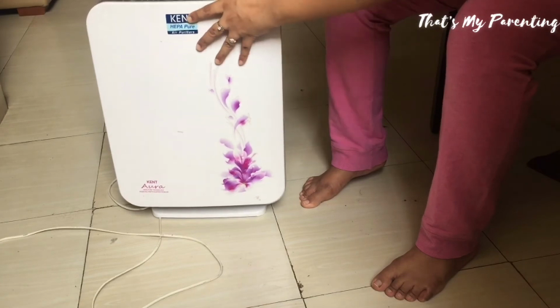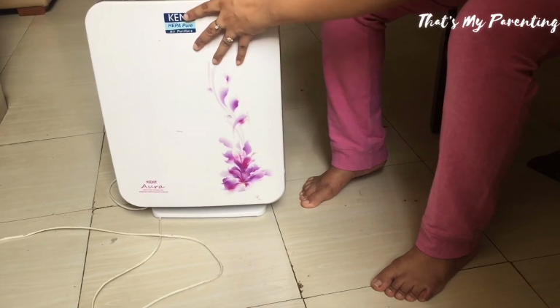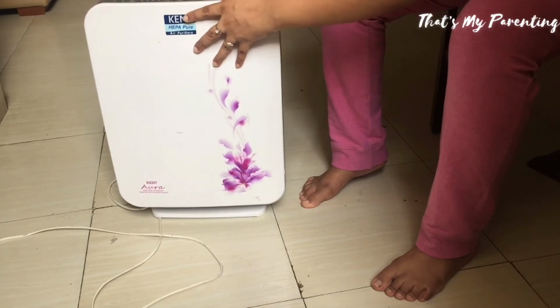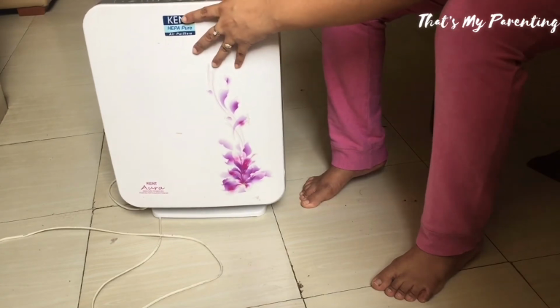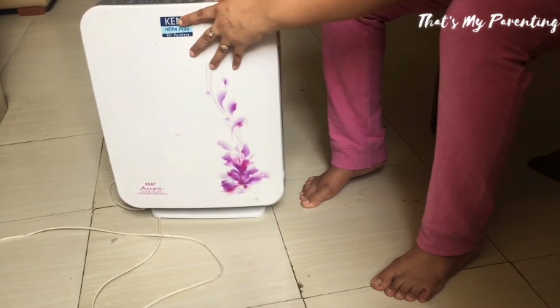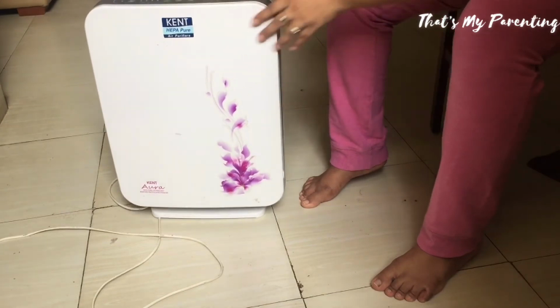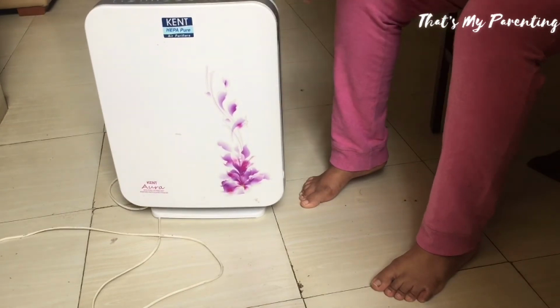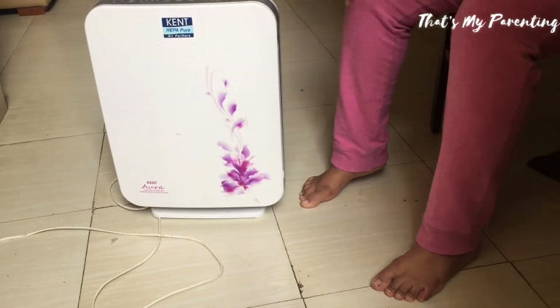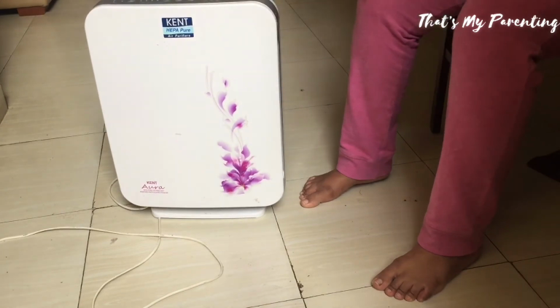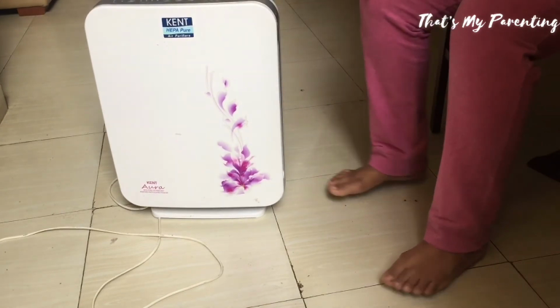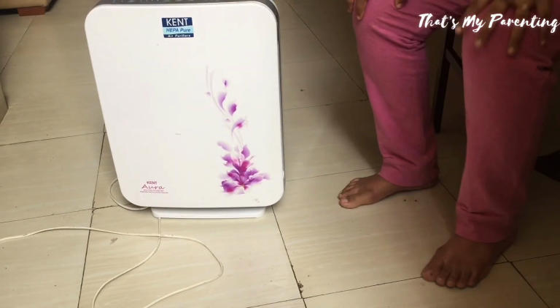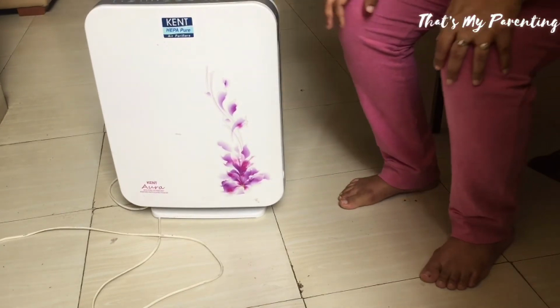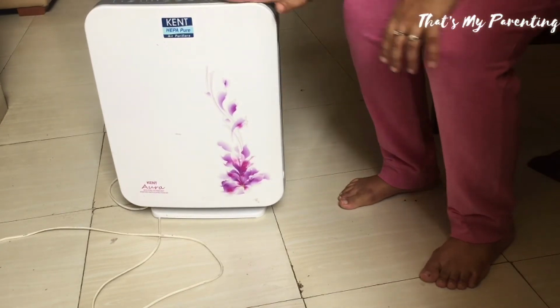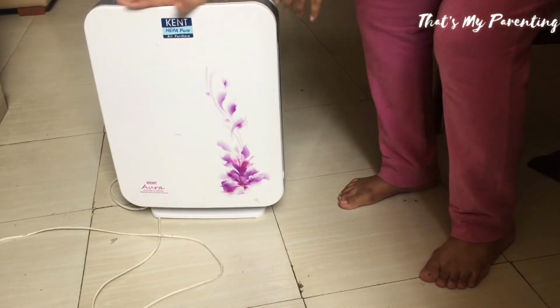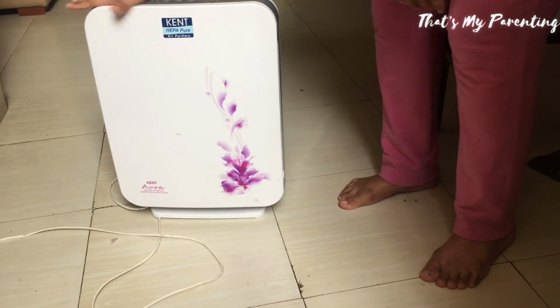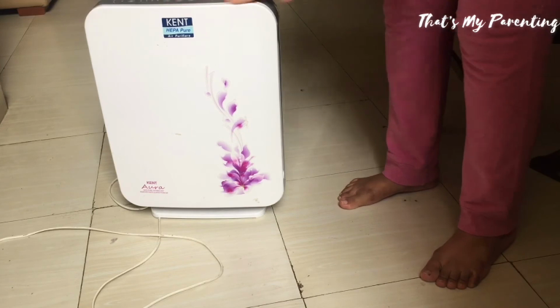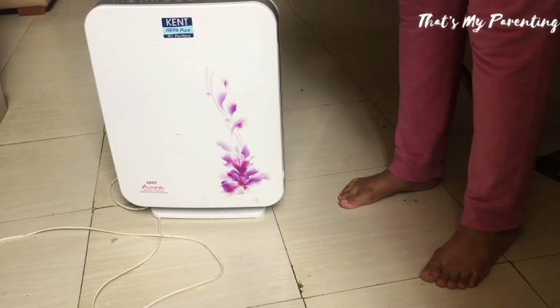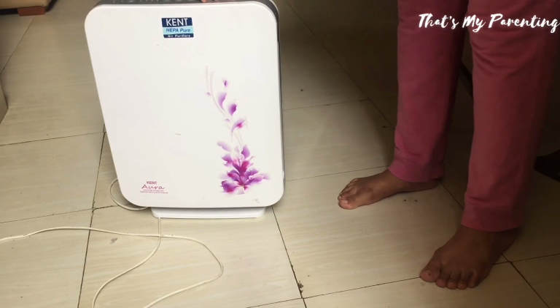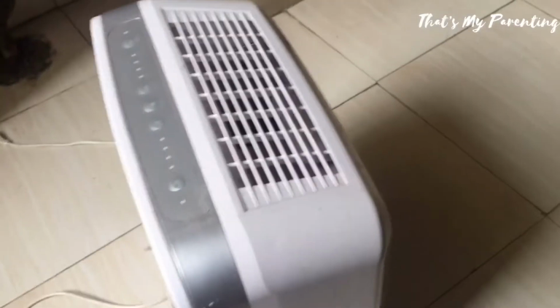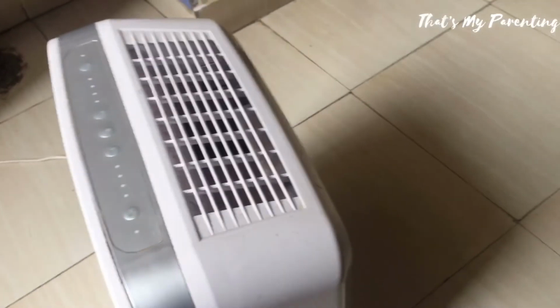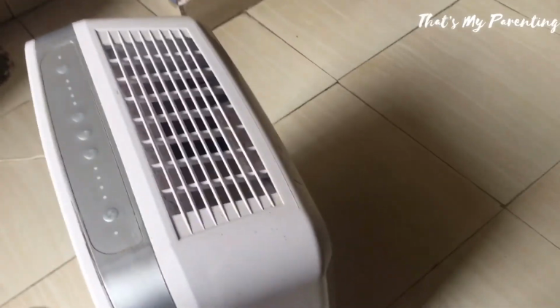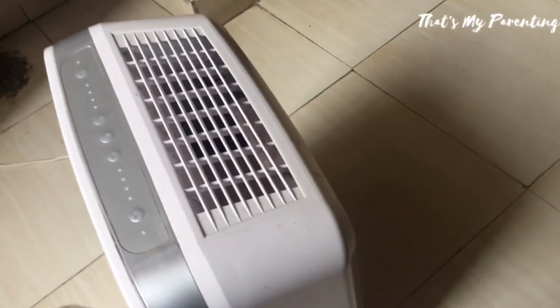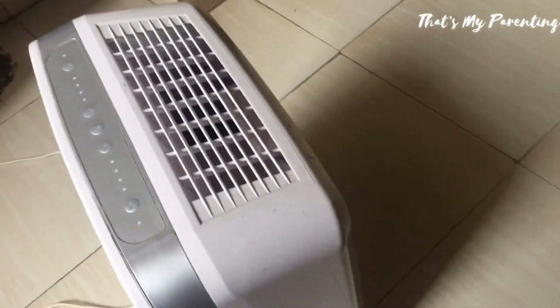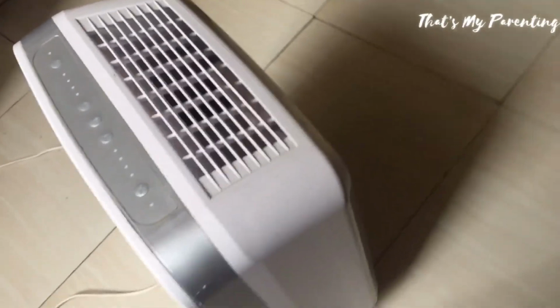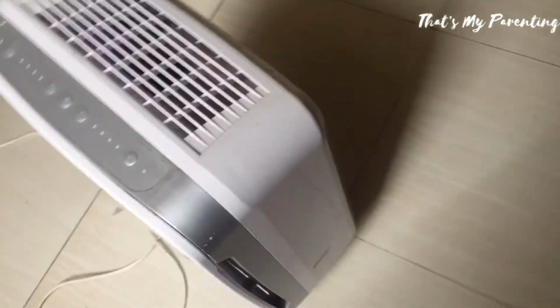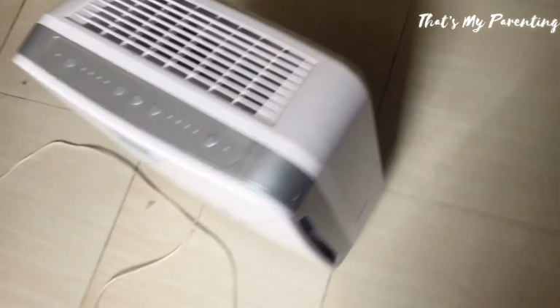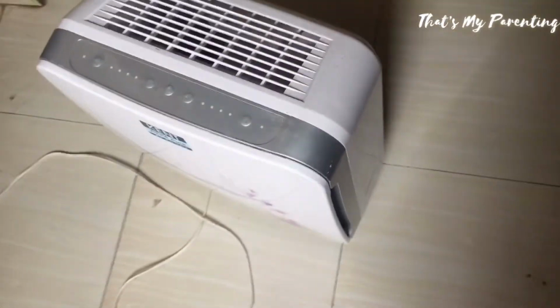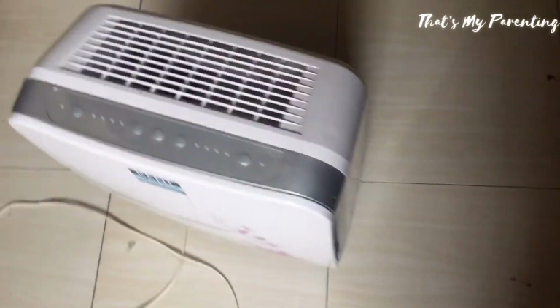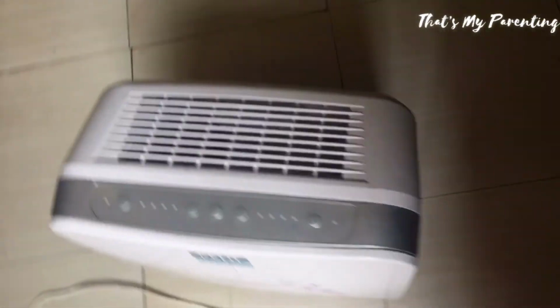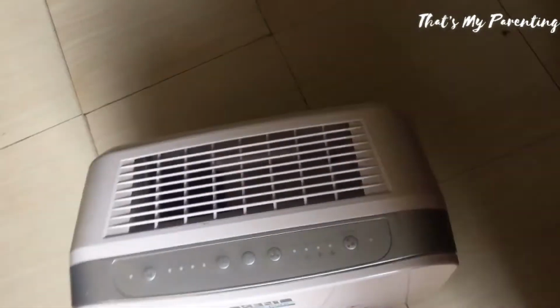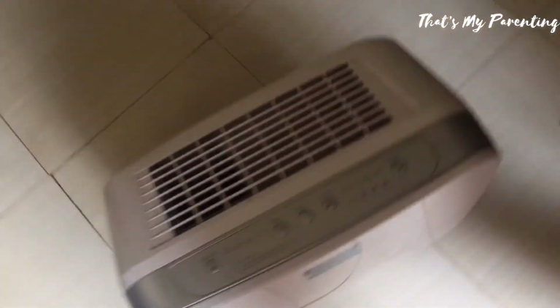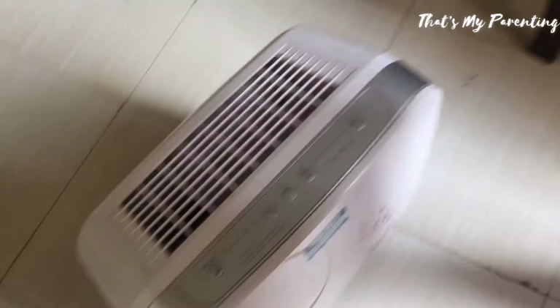Friends, to ventilate my room I always used to open the door and windows, from which mosquitoes used to enter. So now I have this.